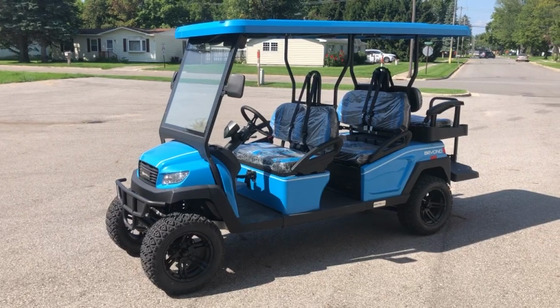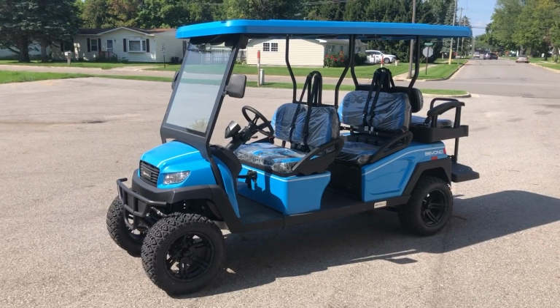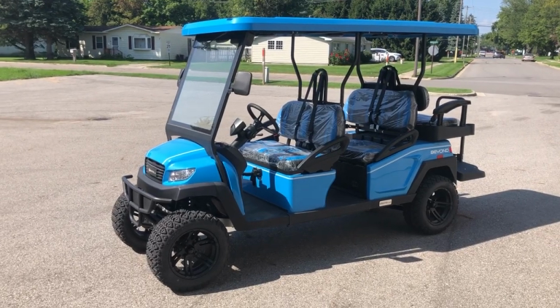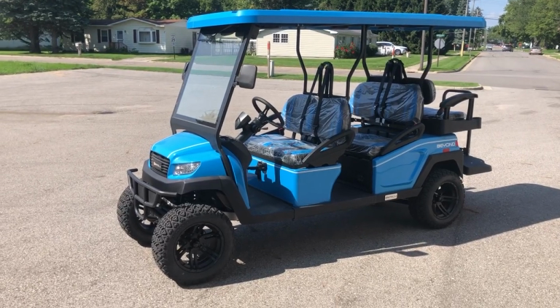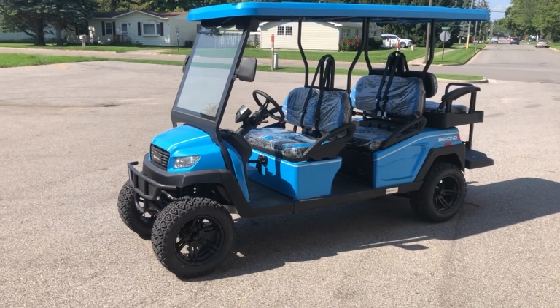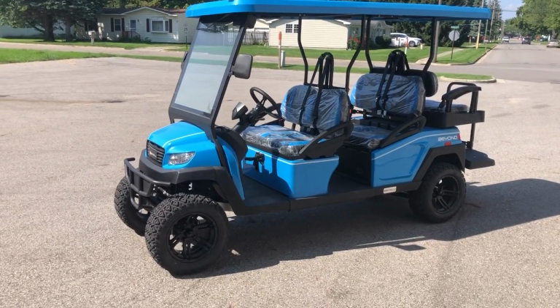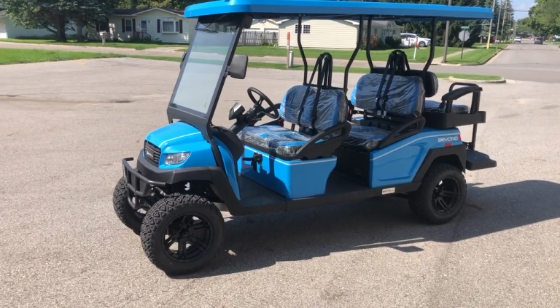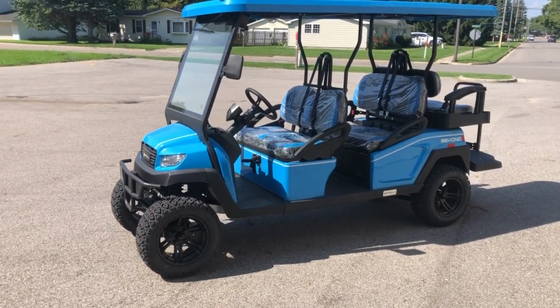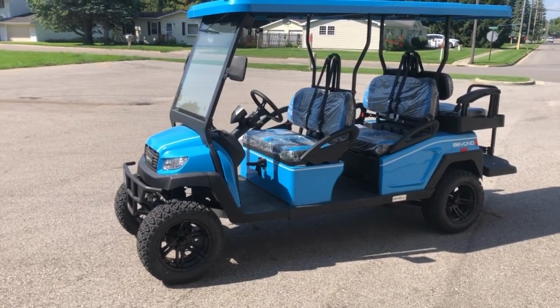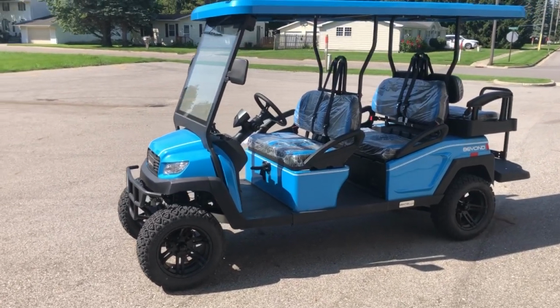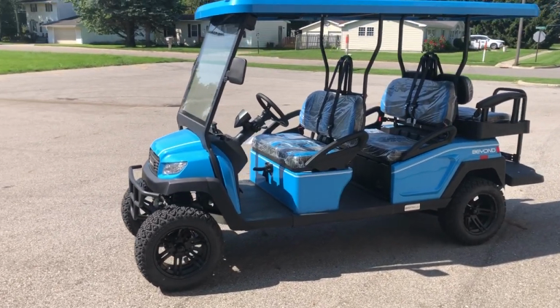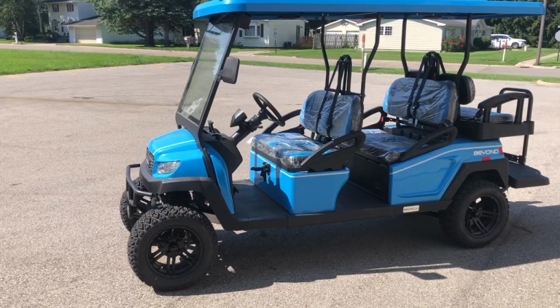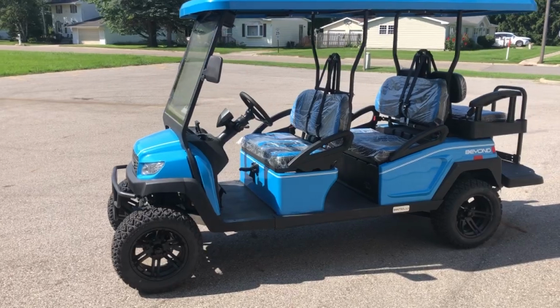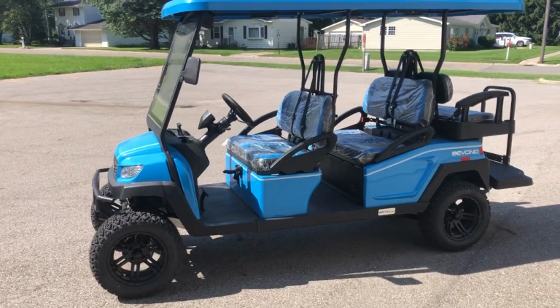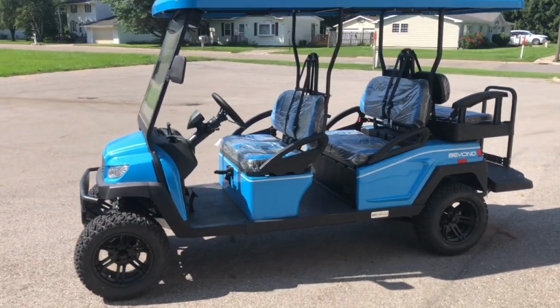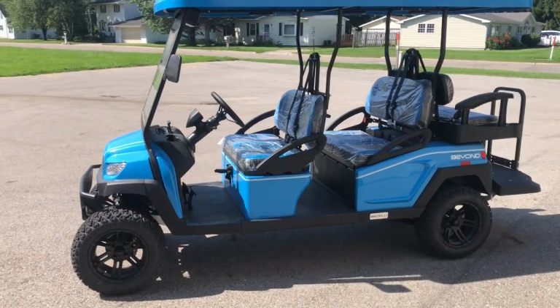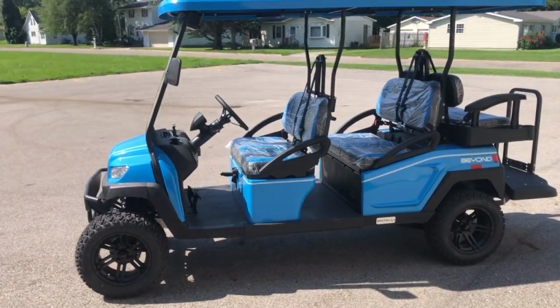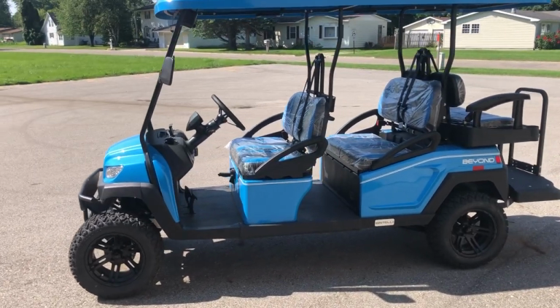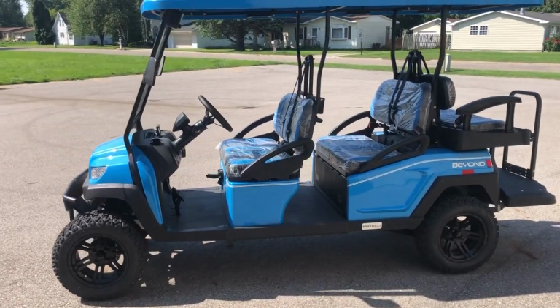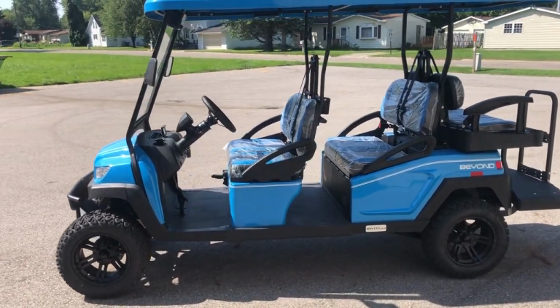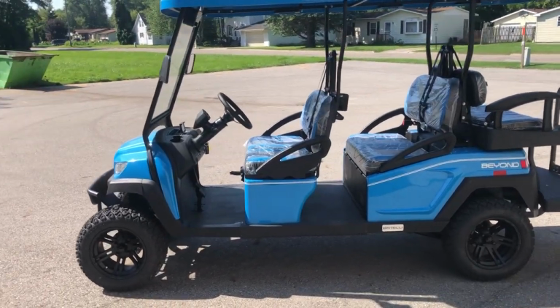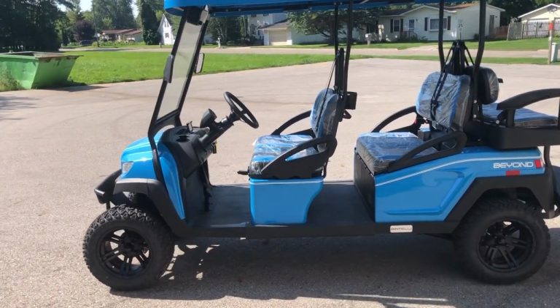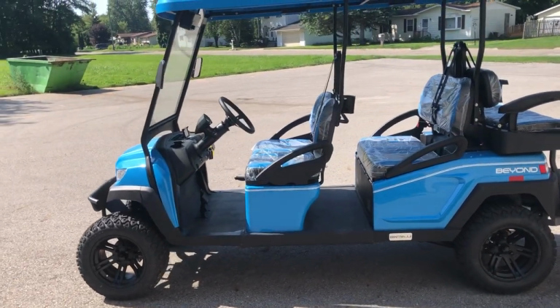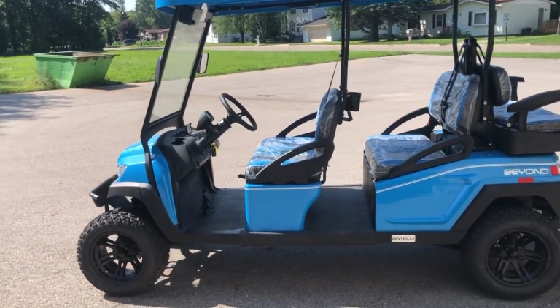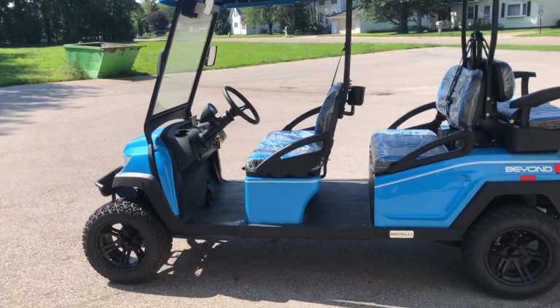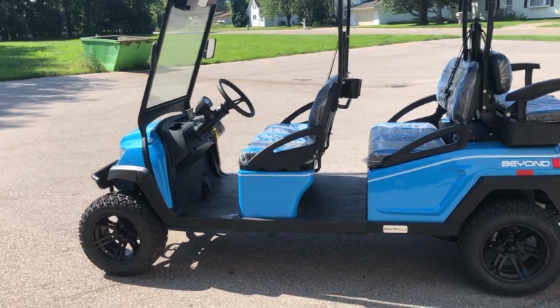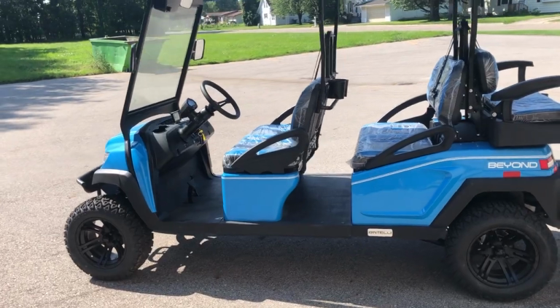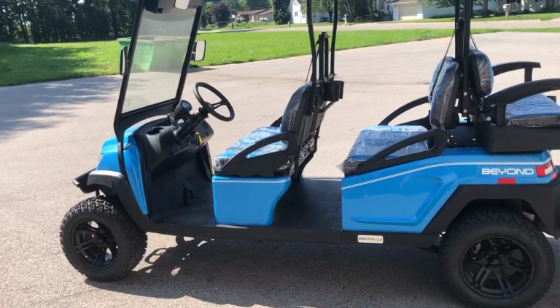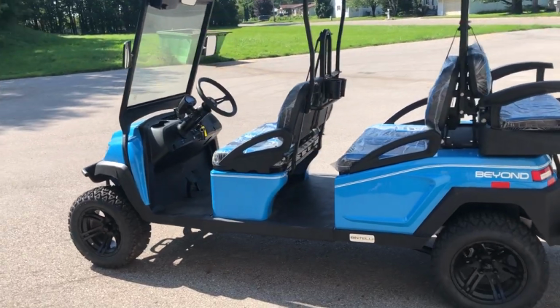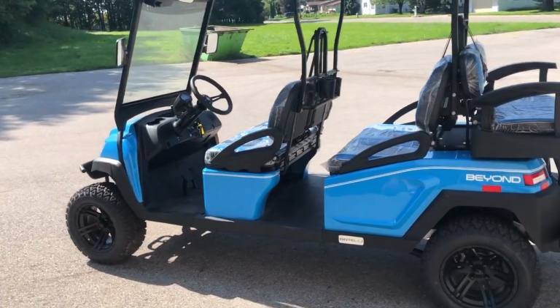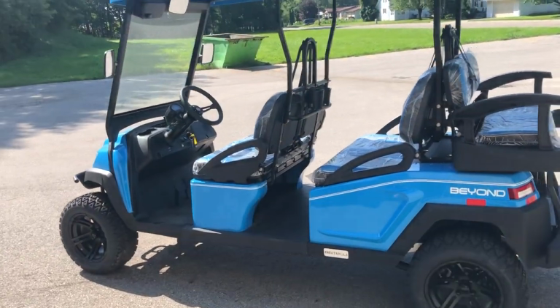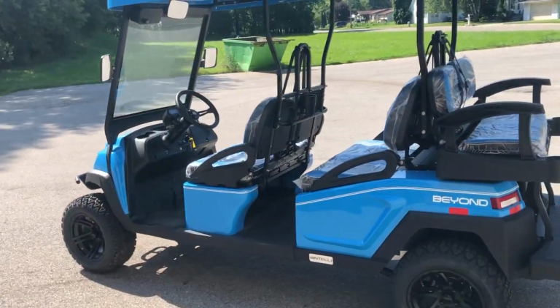Hey guys, Proofofflowersports.com here doing some videos on some golf carts we just got in. This one's a 2024 Bintelli 6-passenger lifted in electric blue.